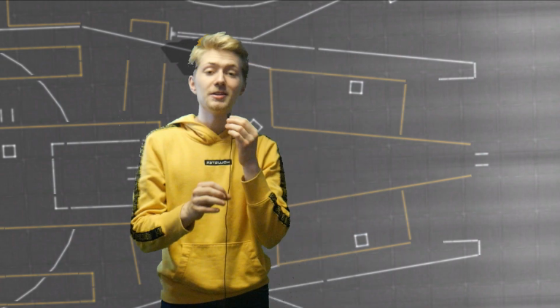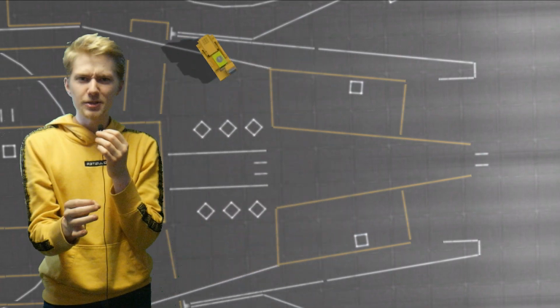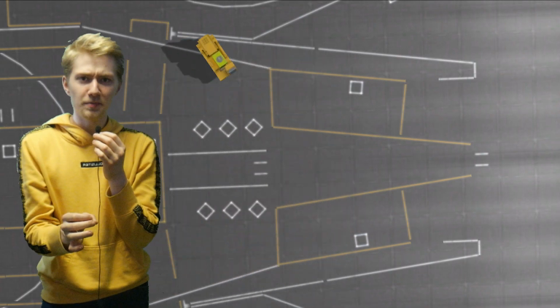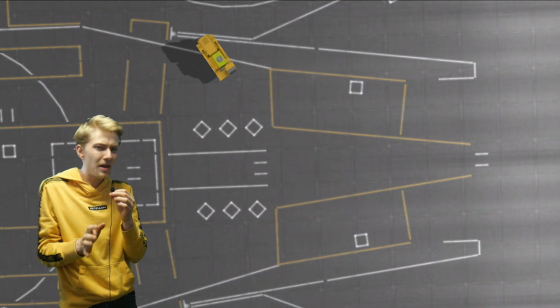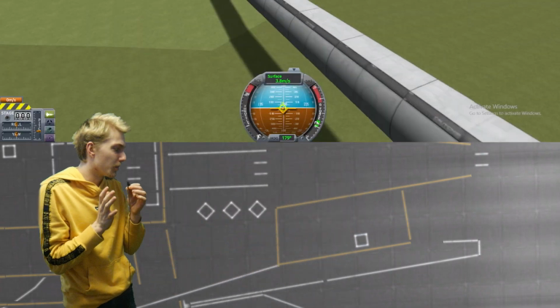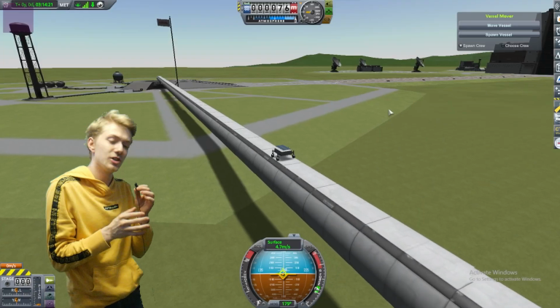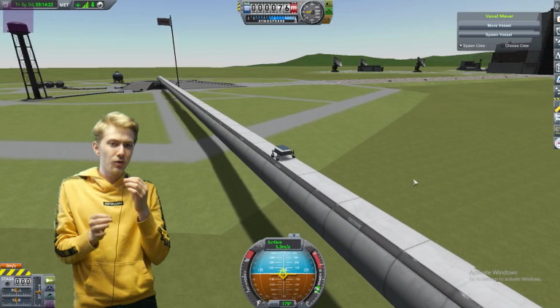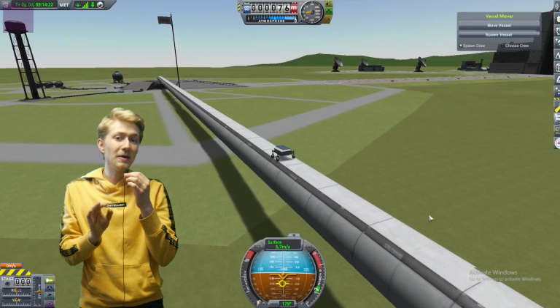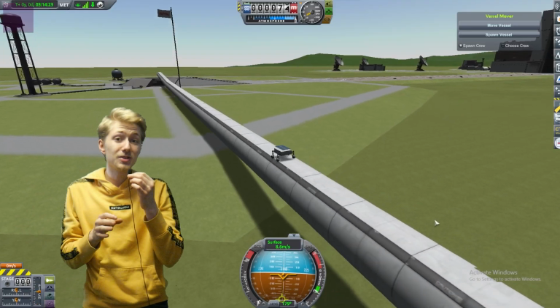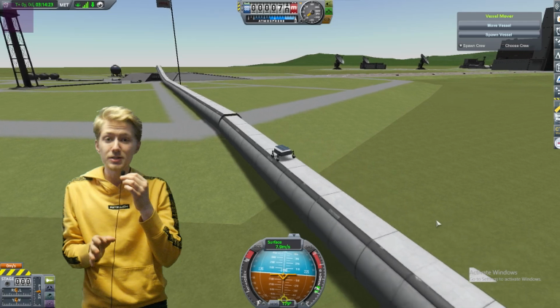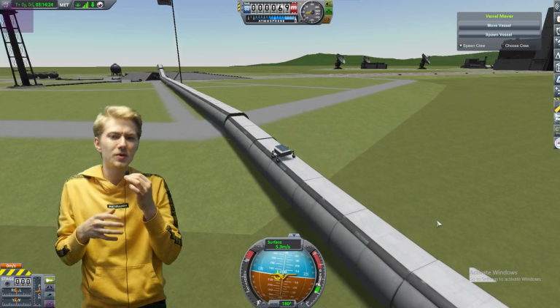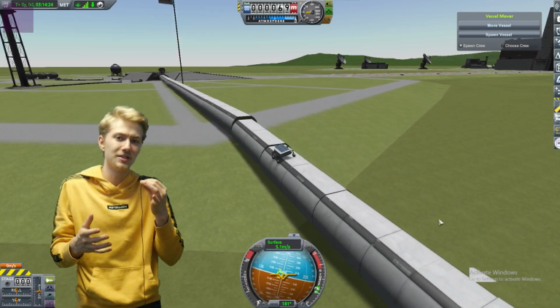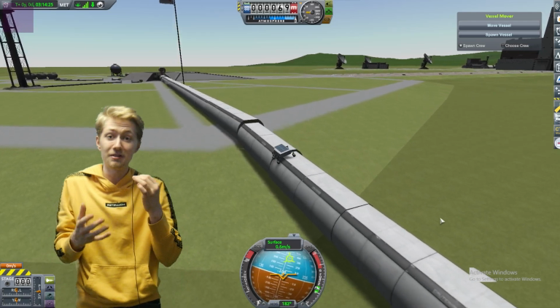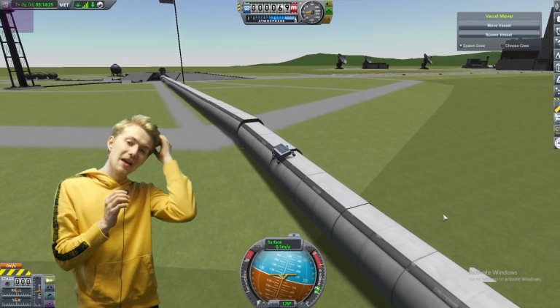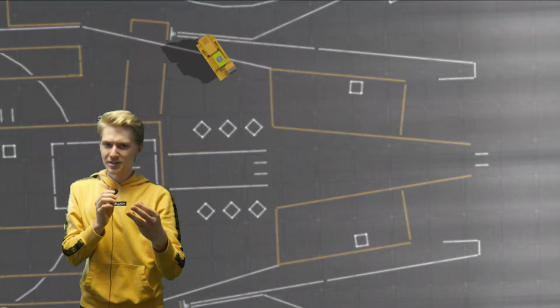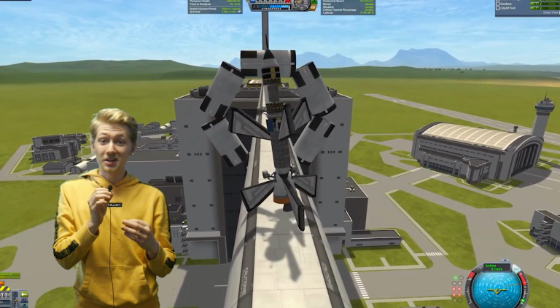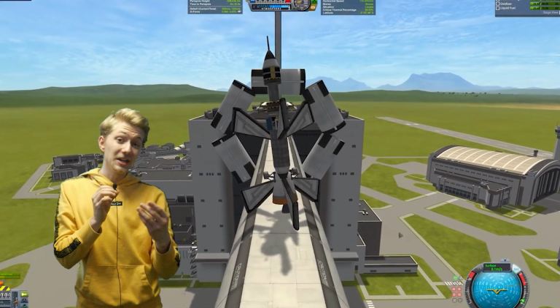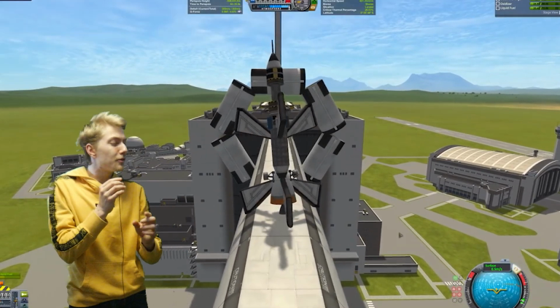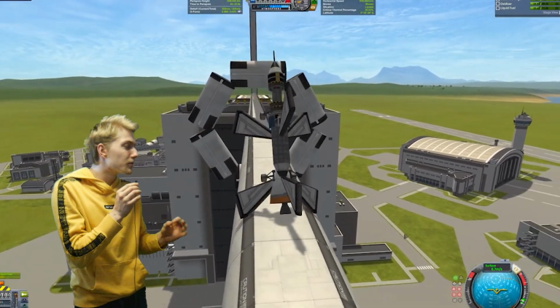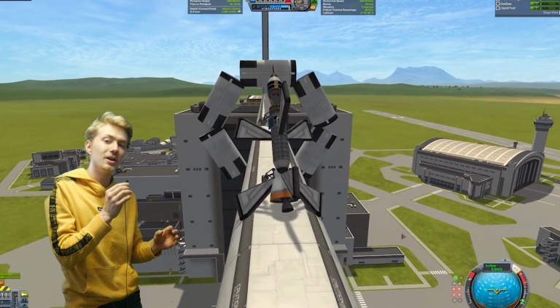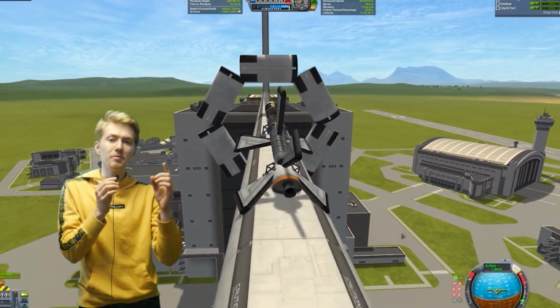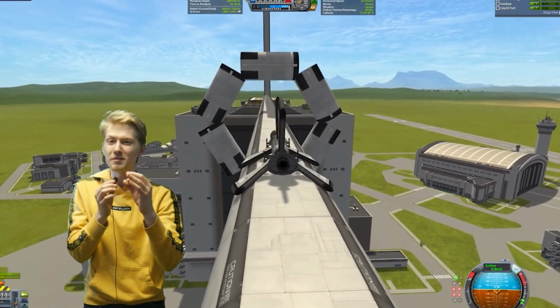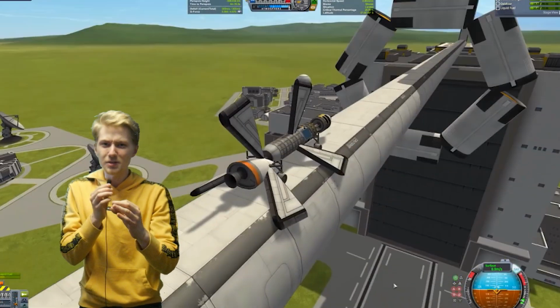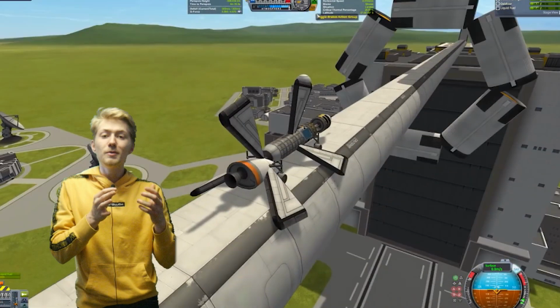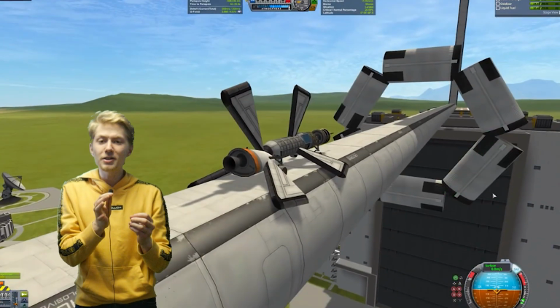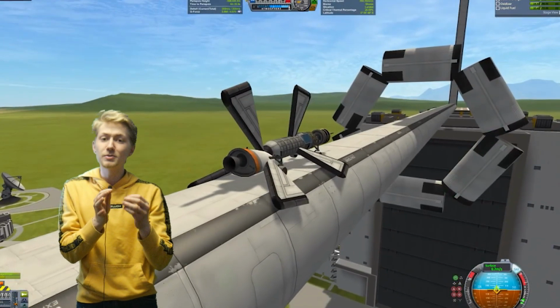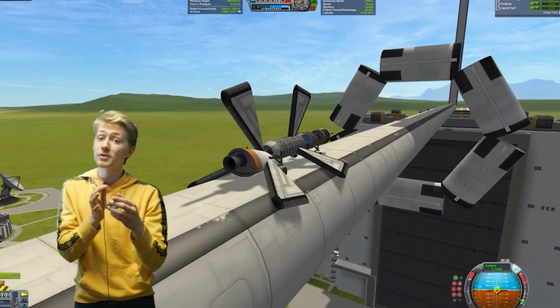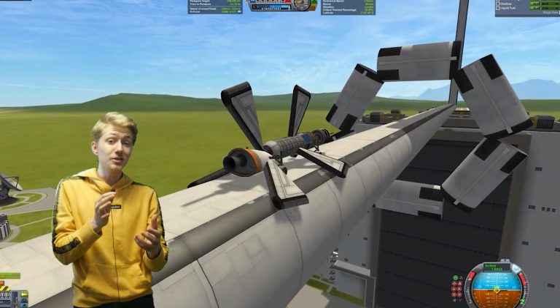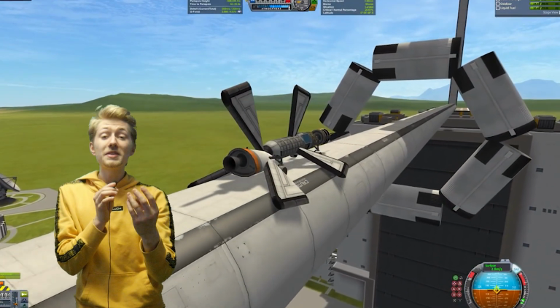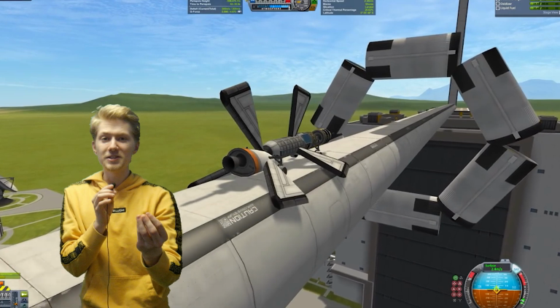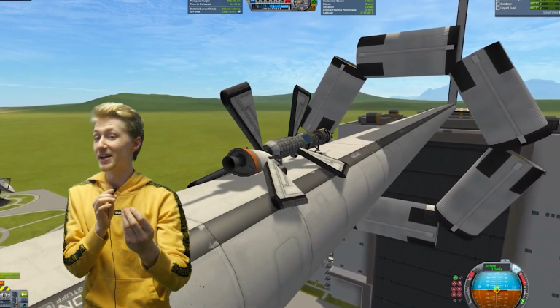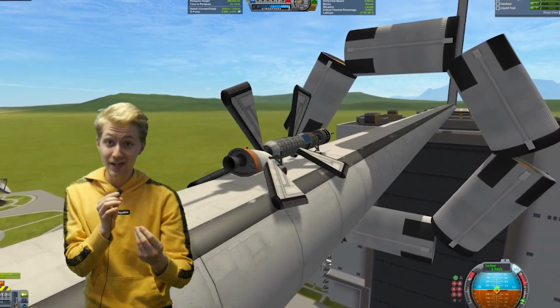To fix this problem, say we have a normal bridge — it's going to be impossible to cross the bridge without the physics affecting it. As demonstrated in this video, if we move the root part 200 meters above the surface of the bridge, we can freely cross it with rovers or vehicles without the physics breaking the bridge.